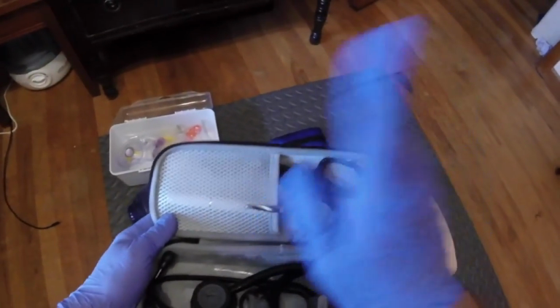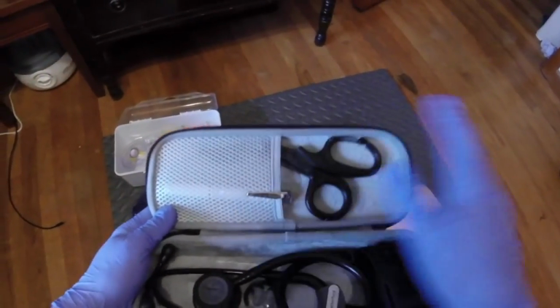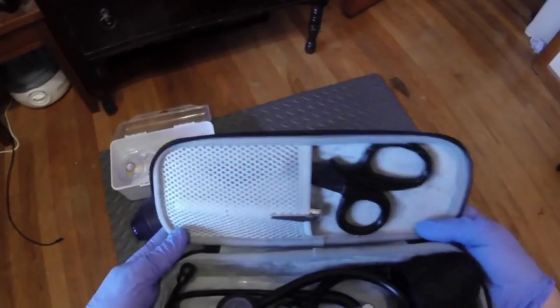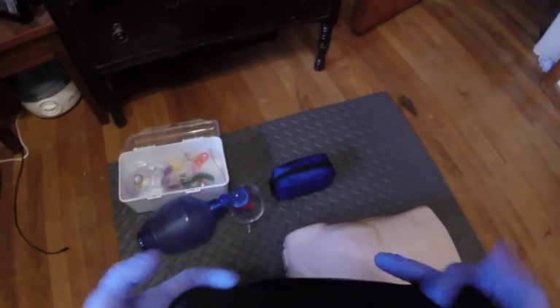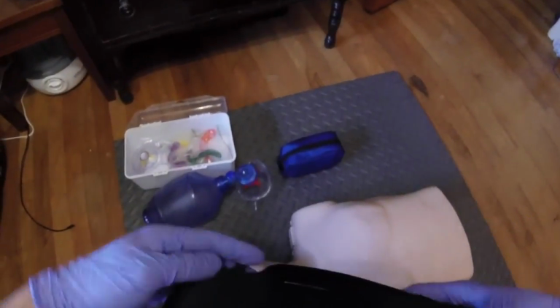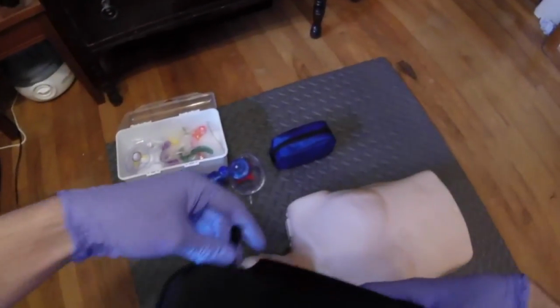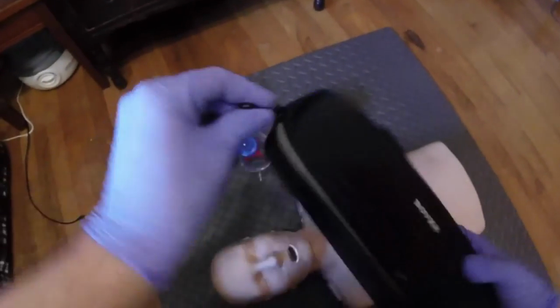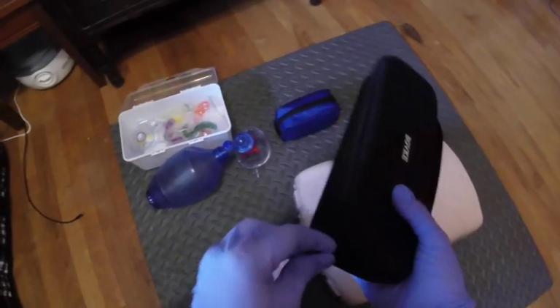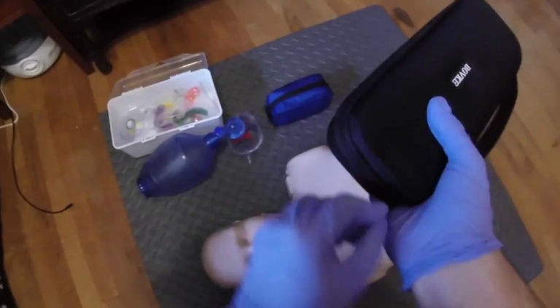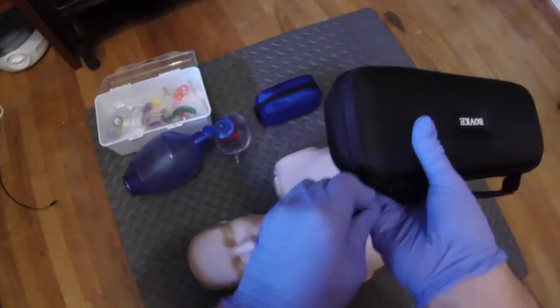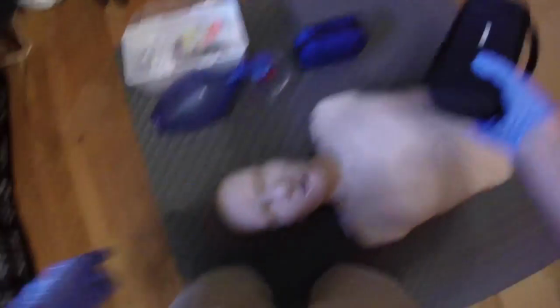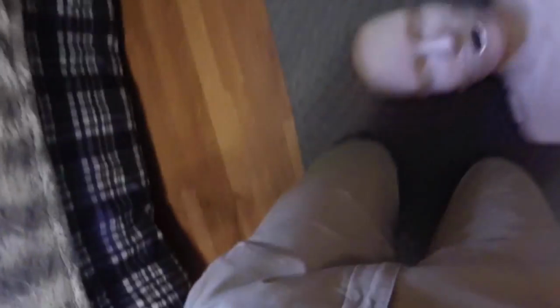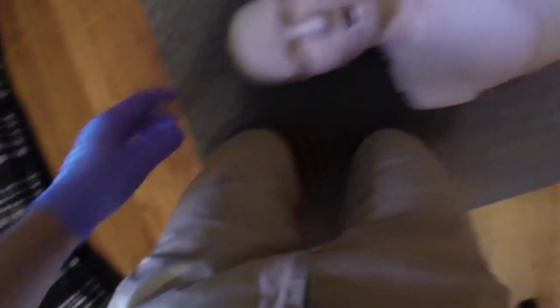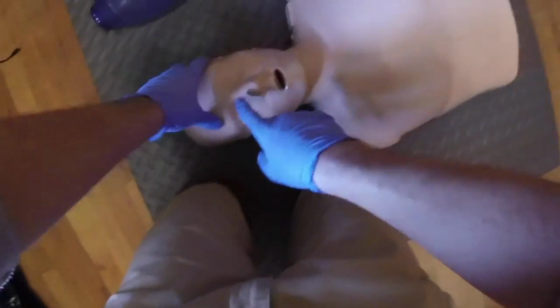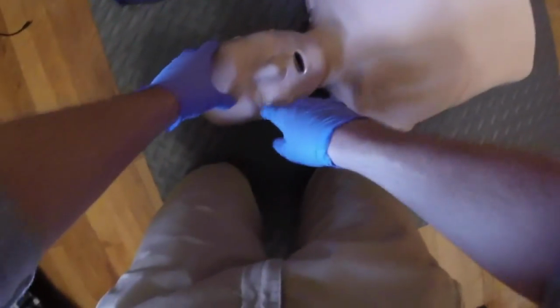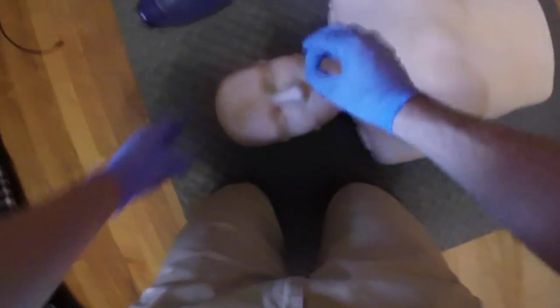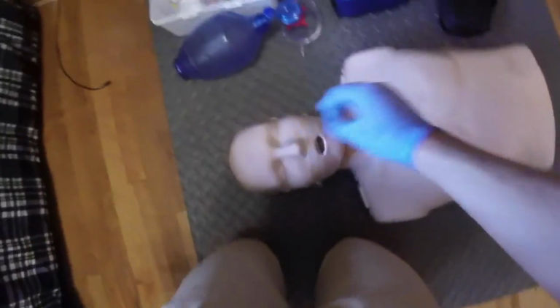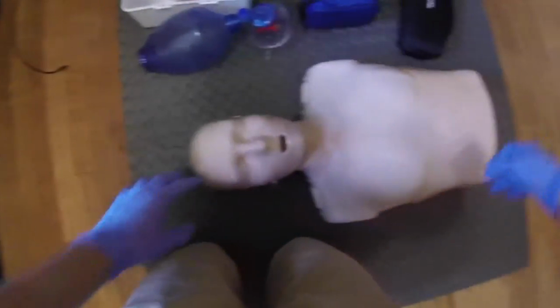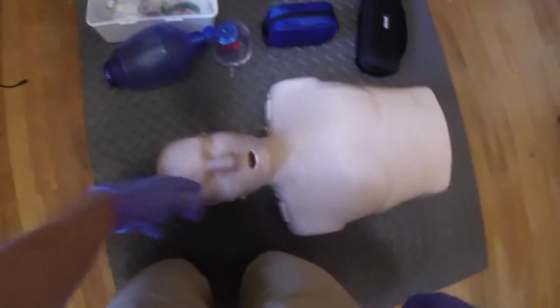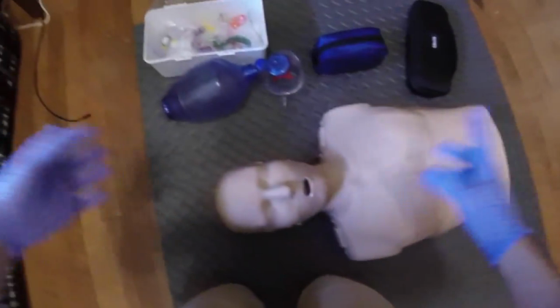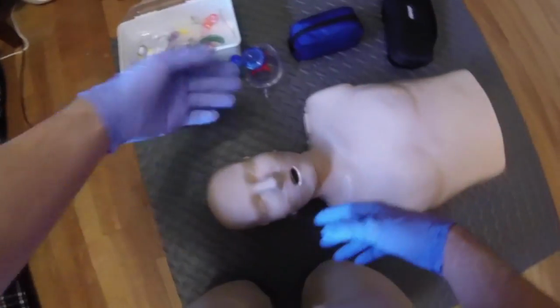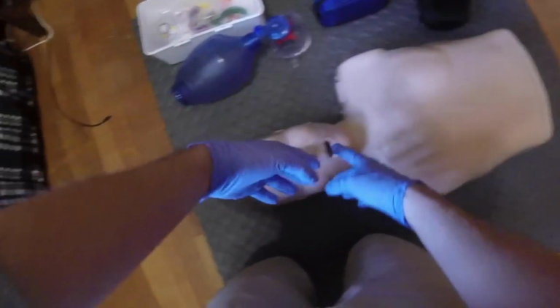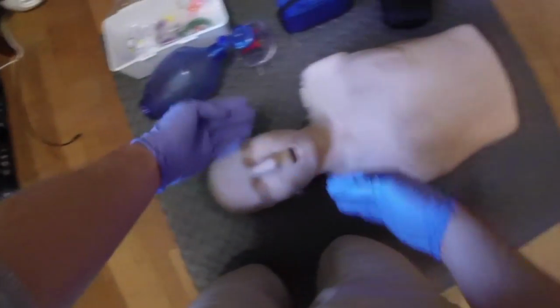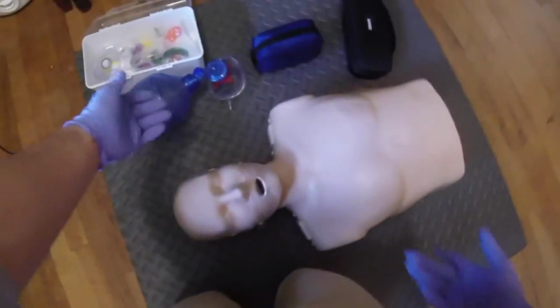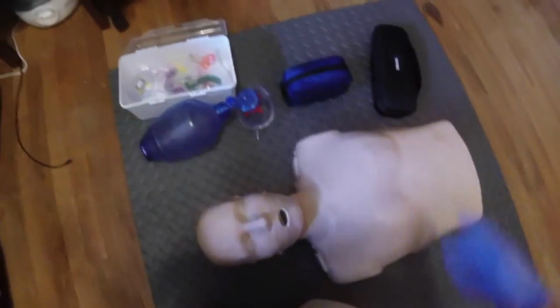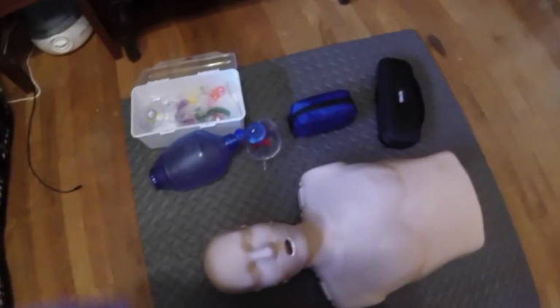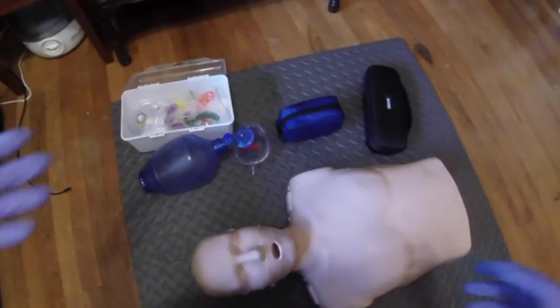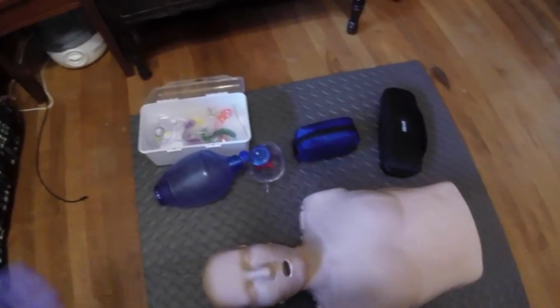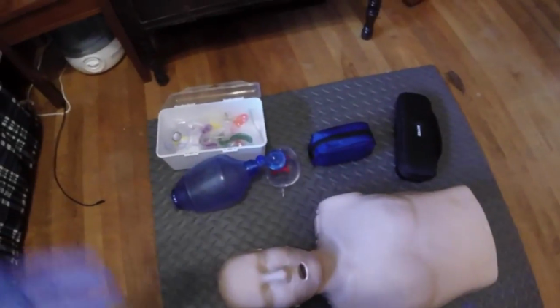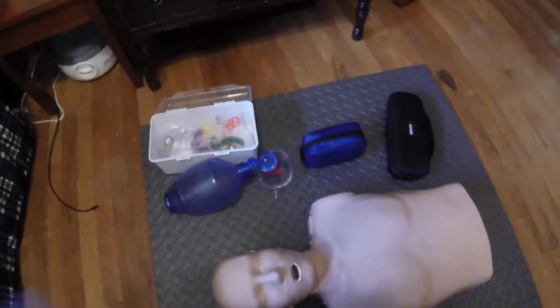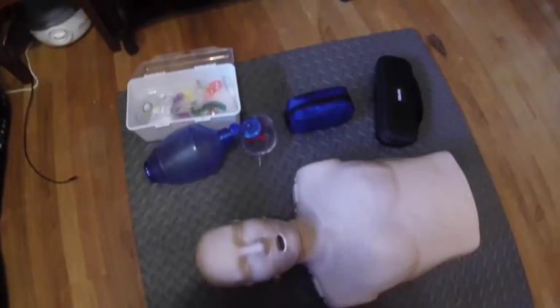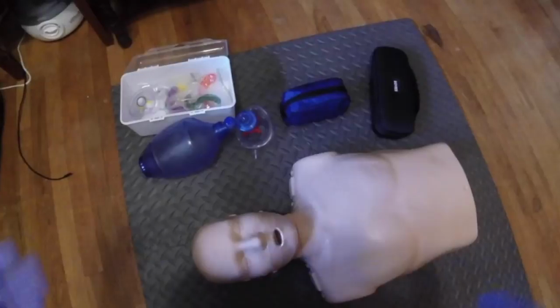I also have trauma shears and a pen light for practicing my secondary assessment, where I check for pupil function, look in the mouth, nose, and ears, and so forth, looking for any drainage or blood.